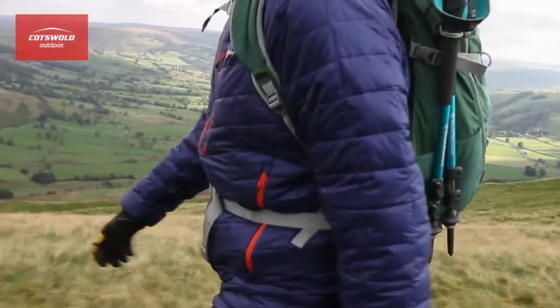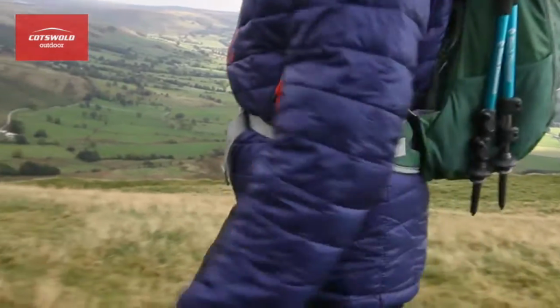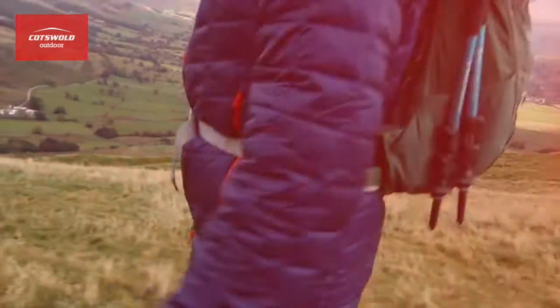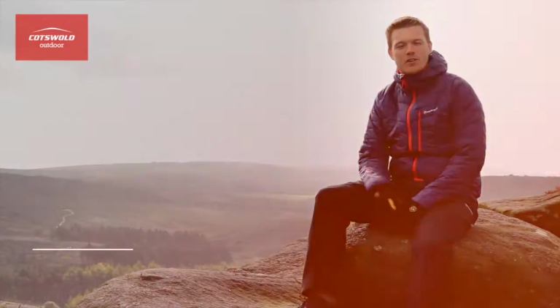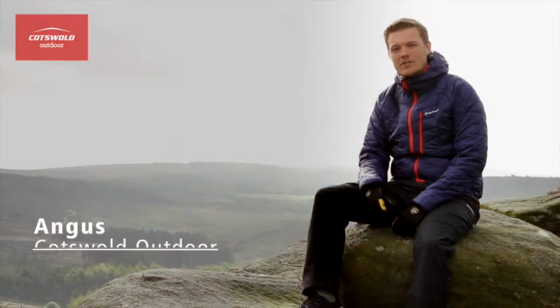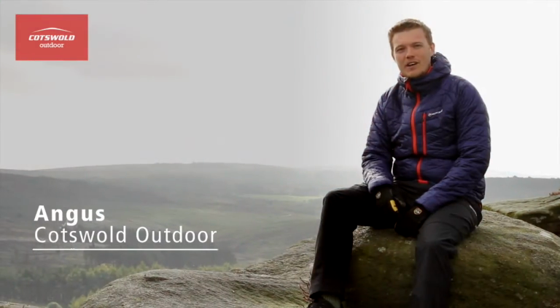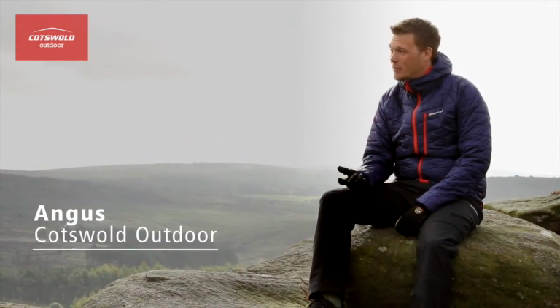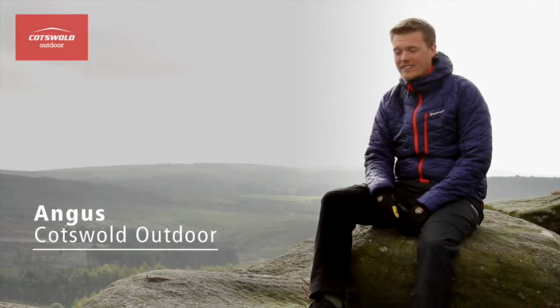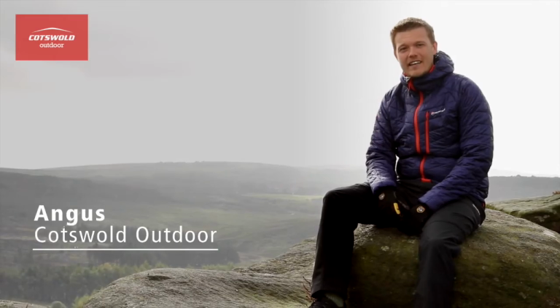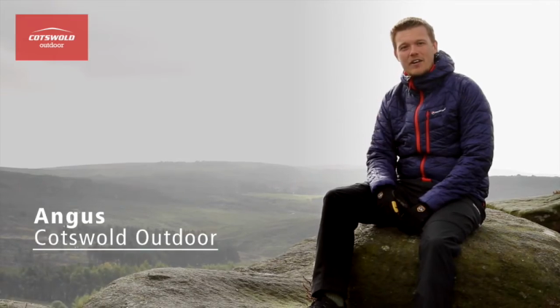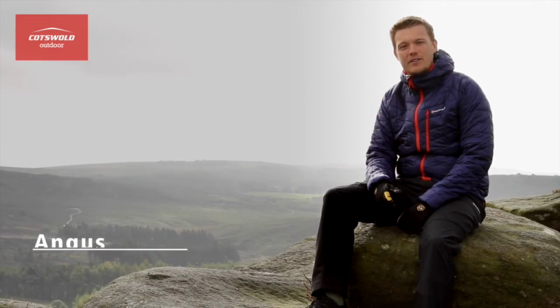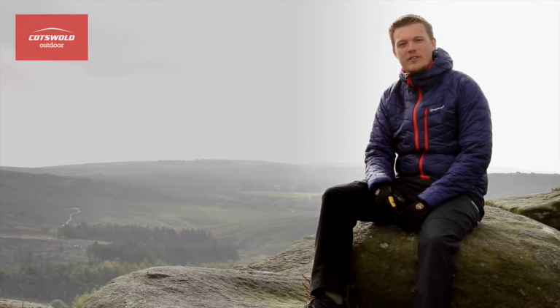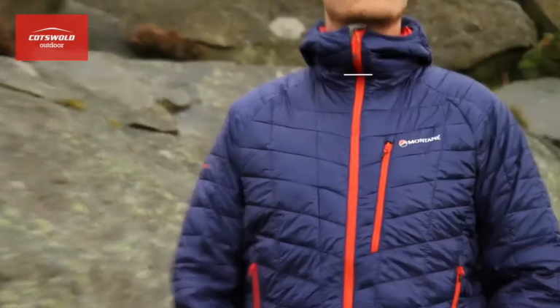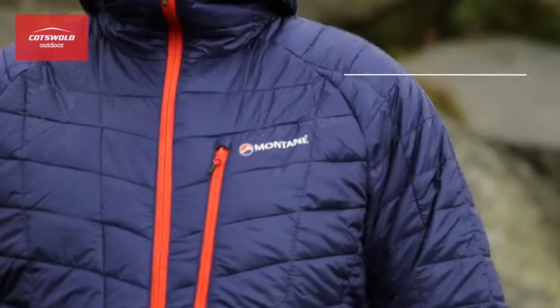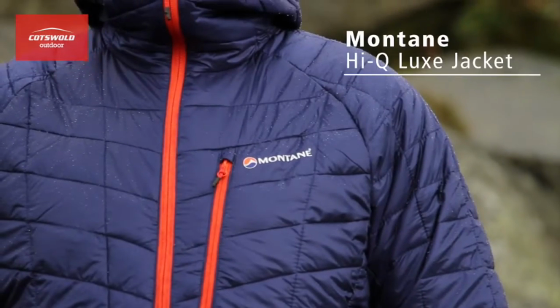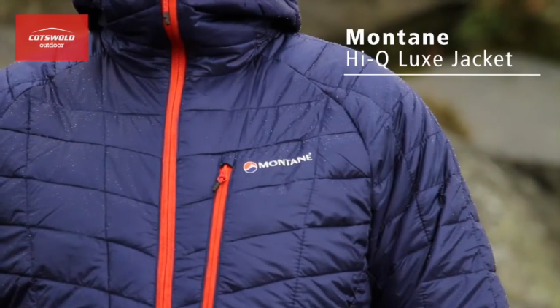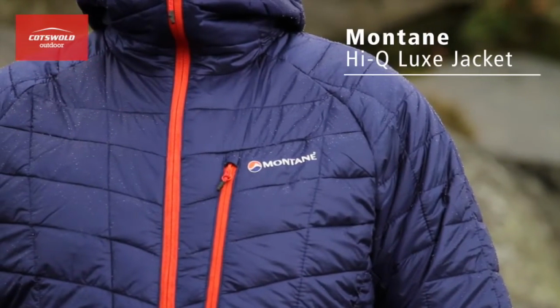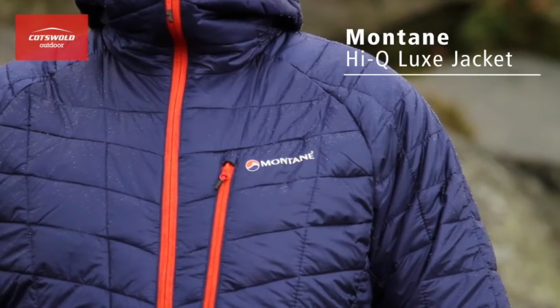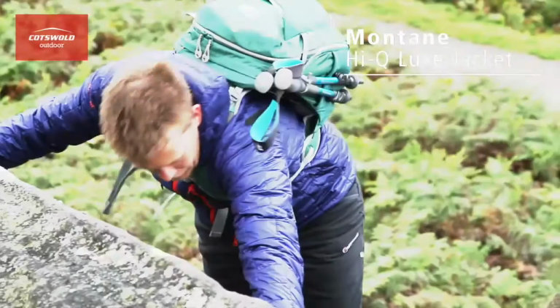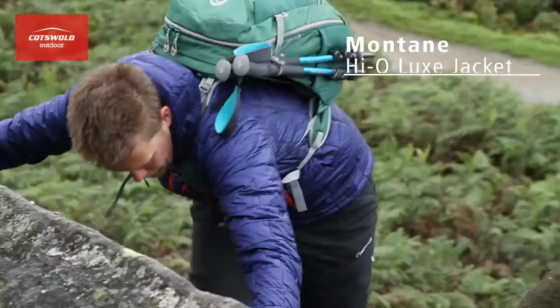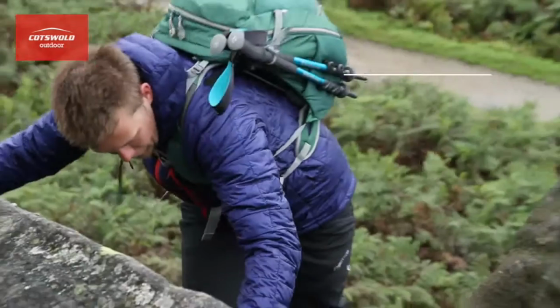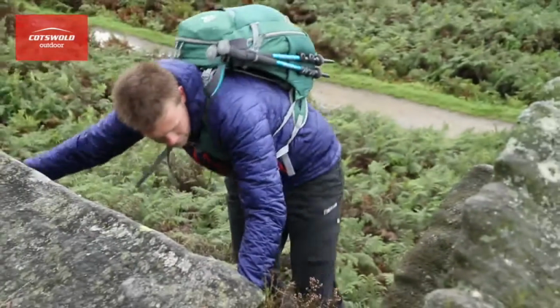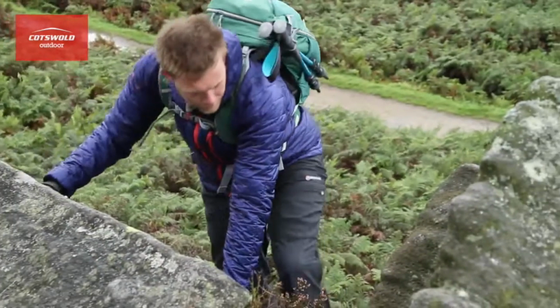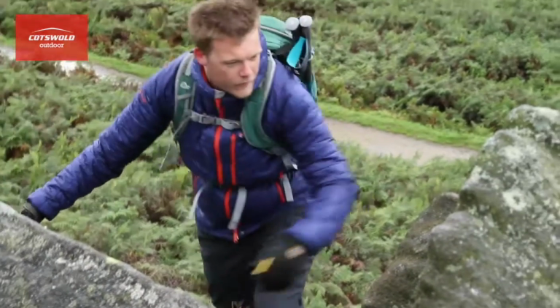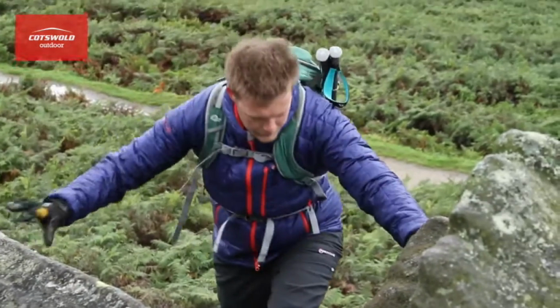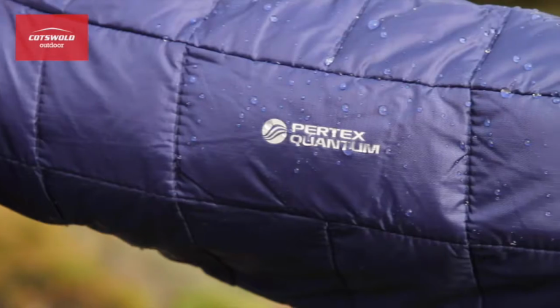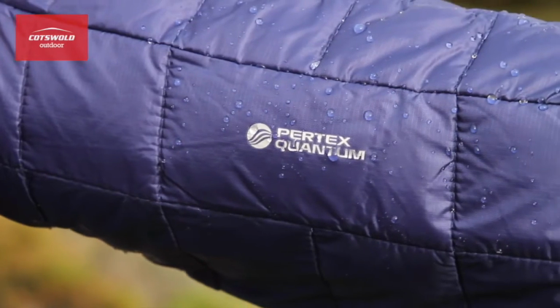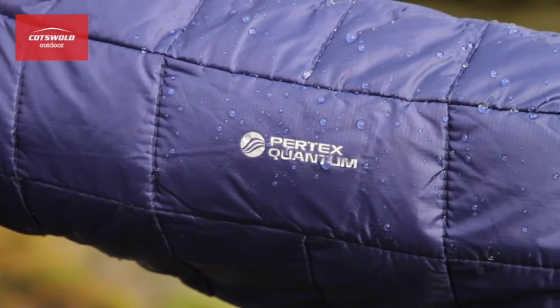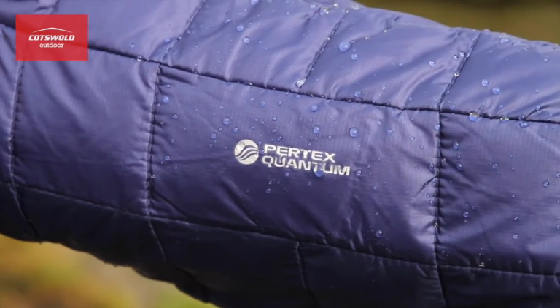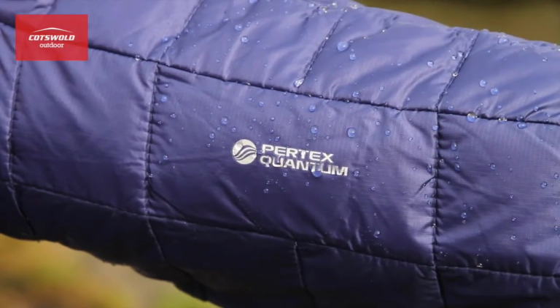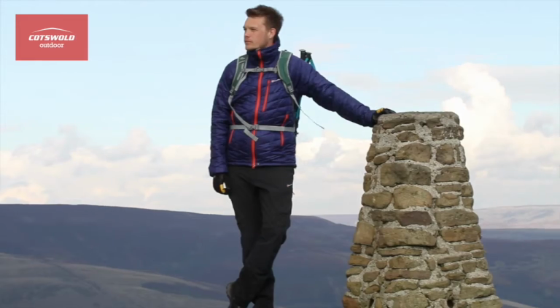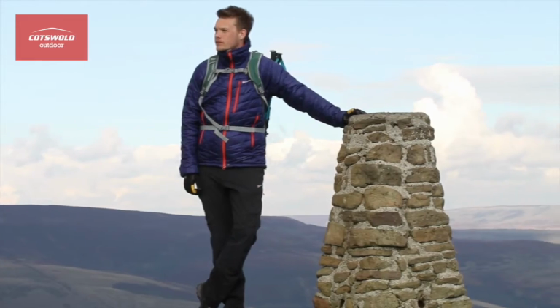Hi, I'm Angus from Cotswold Outdoor and I'm up in the Peak District today to try out the new Montane HiQ Luxe jacket. This jacket has a Pertex Quantum outer which has been treated with a durable water repellent to help it perform better for longer in damp conditions.